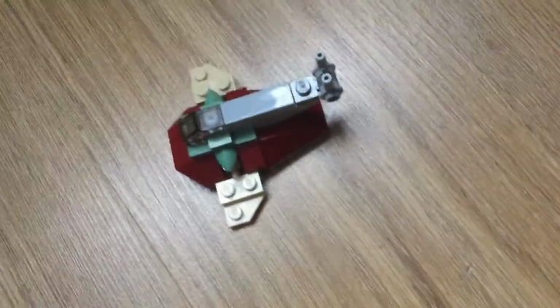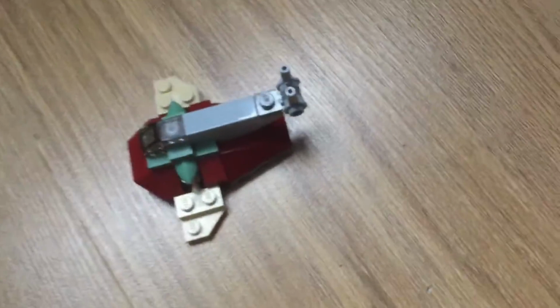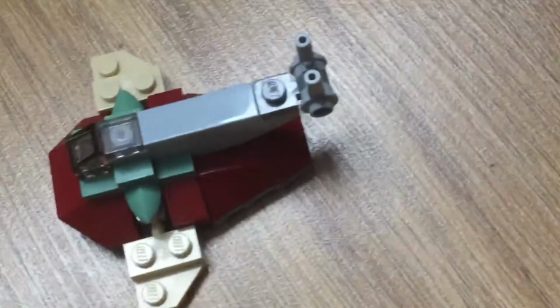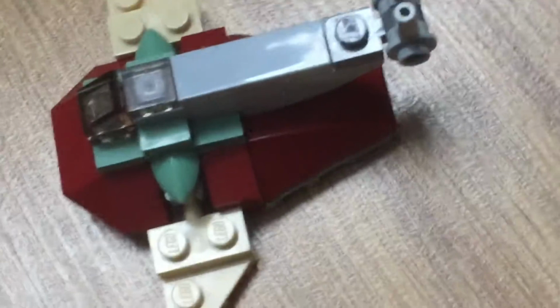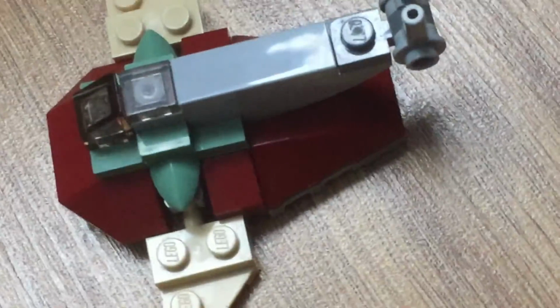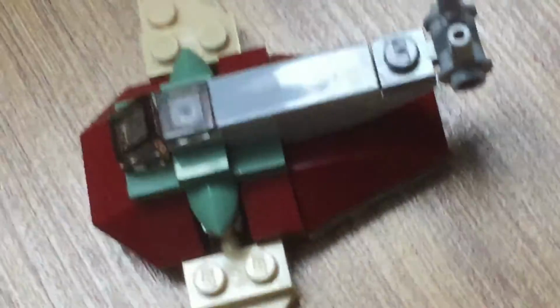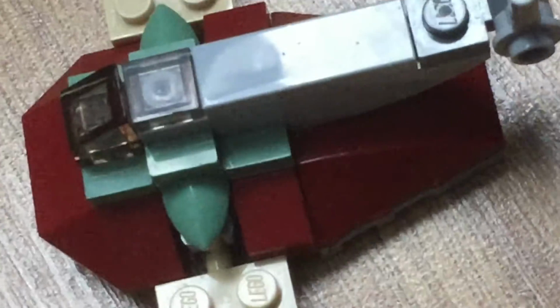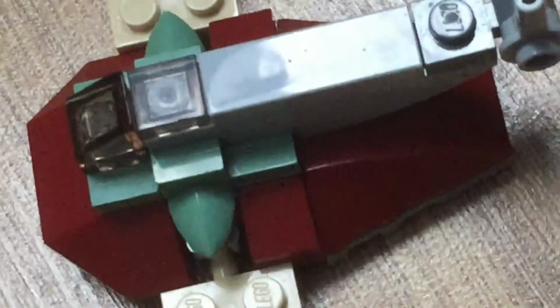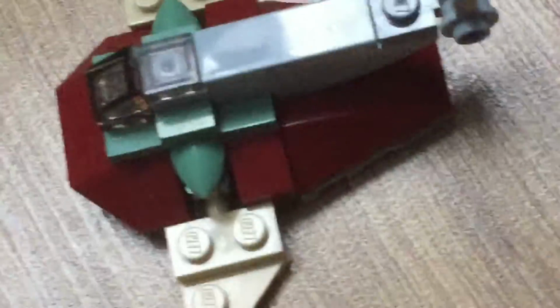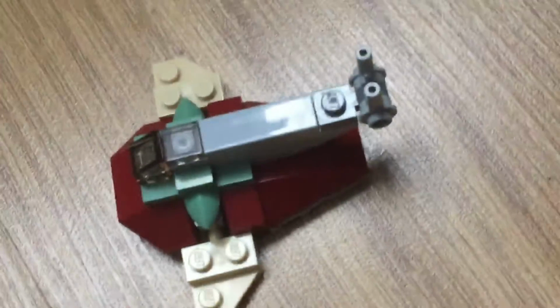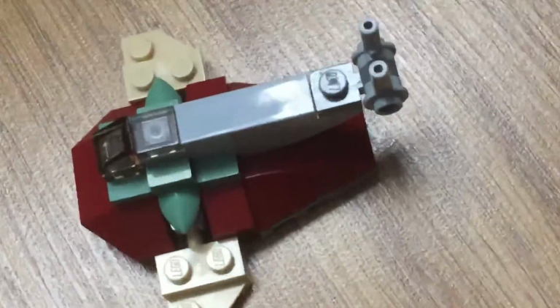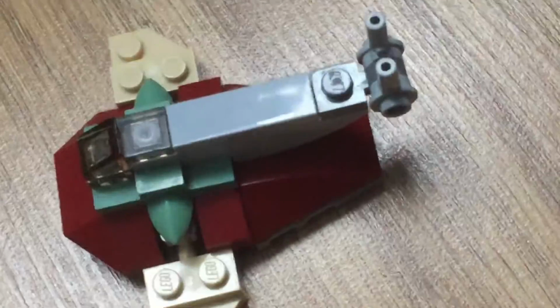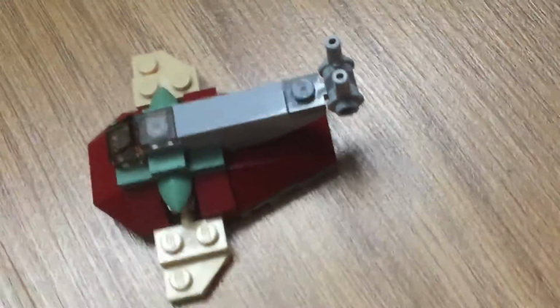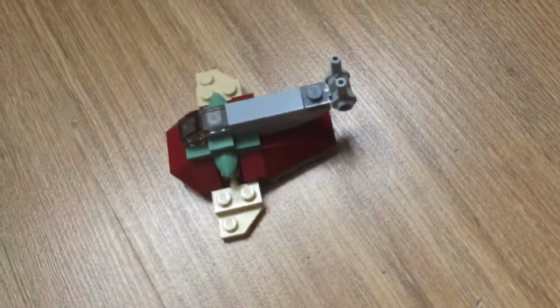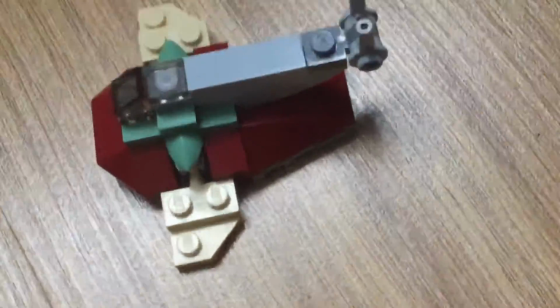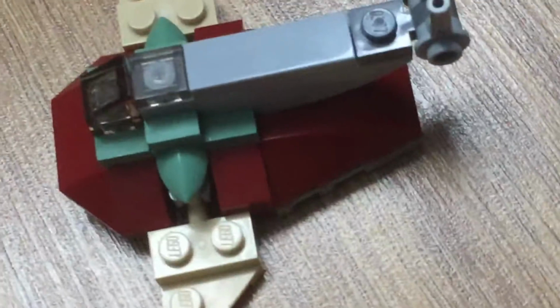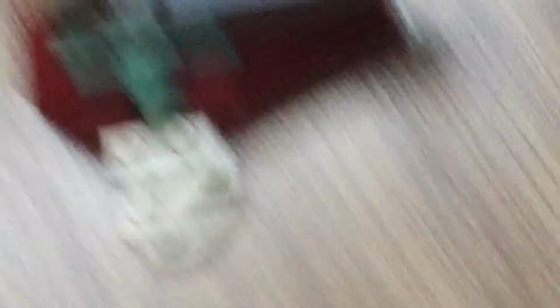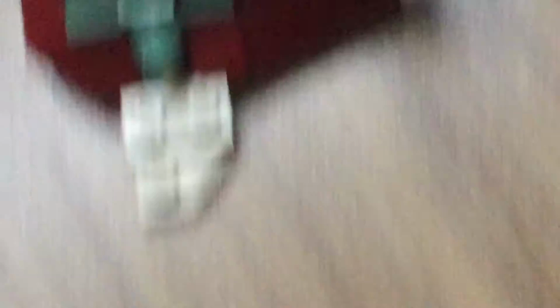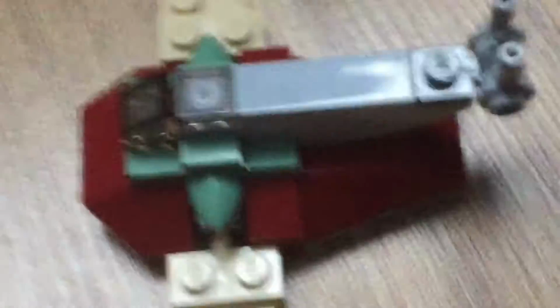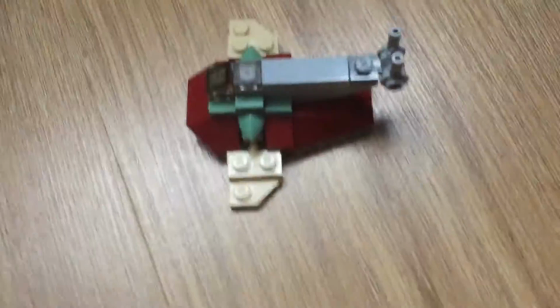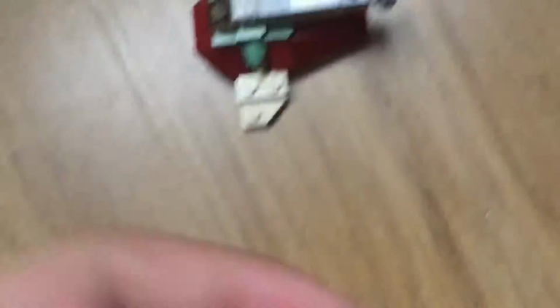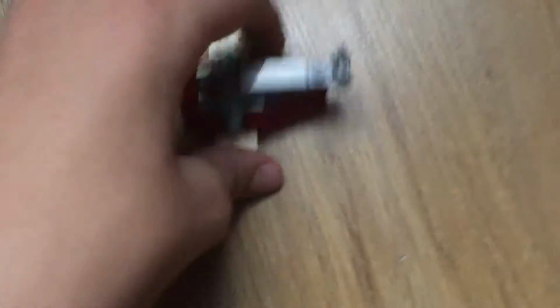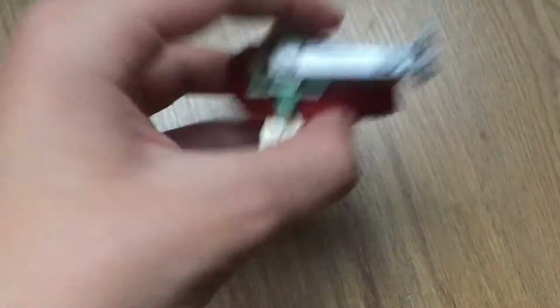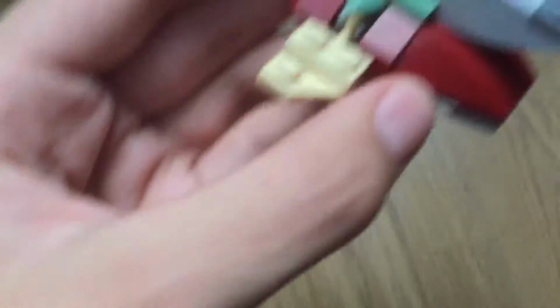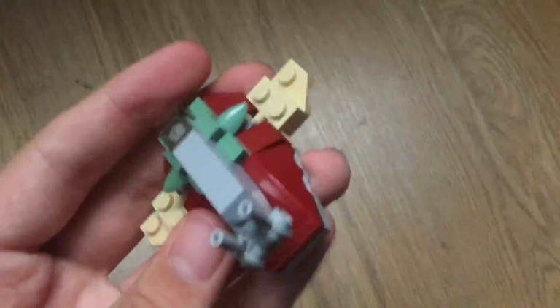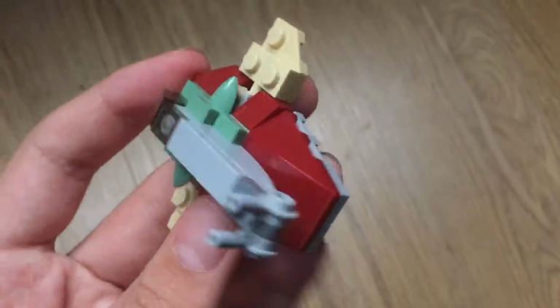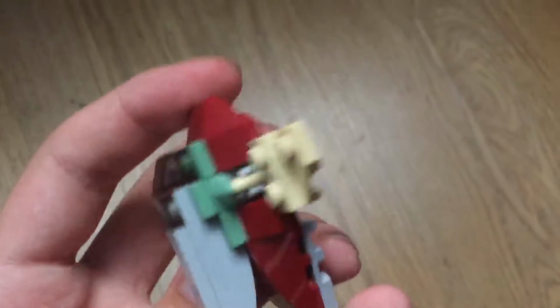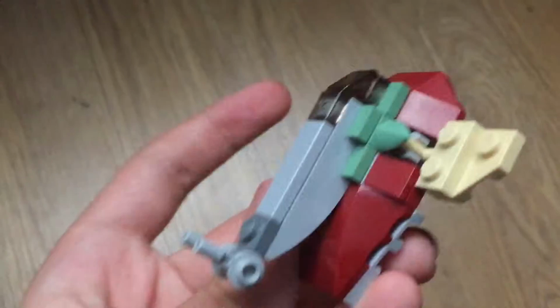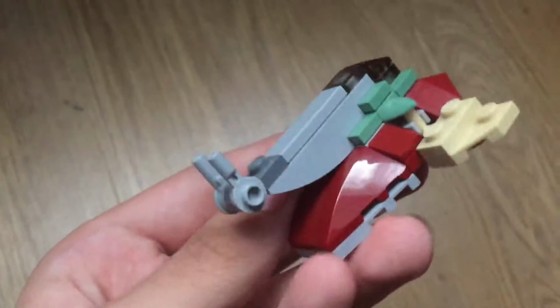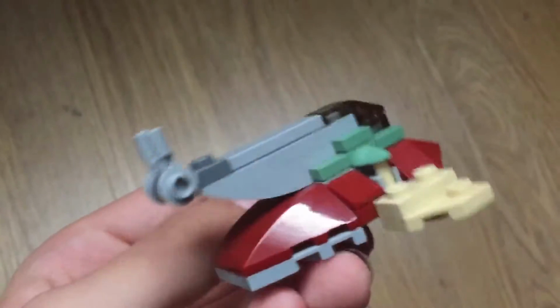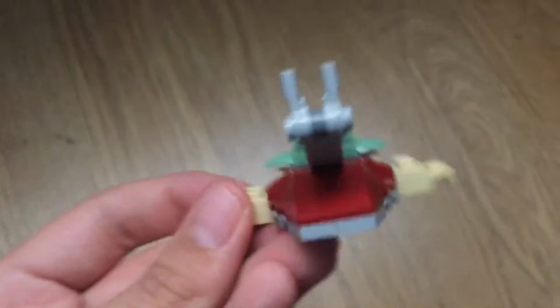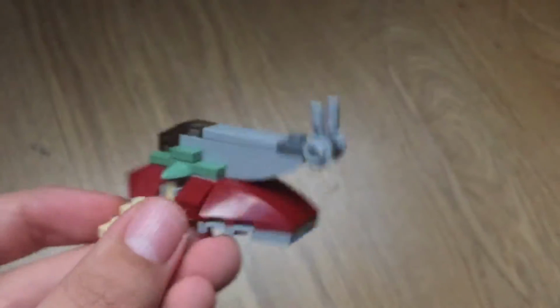Lego Star Wars — we need a new mini Slave 1. I don't know what I'm talking about, but the last time I got this was 2018. This is the one from the magazine in 2018. It was an upgrade and it looks kind of good.